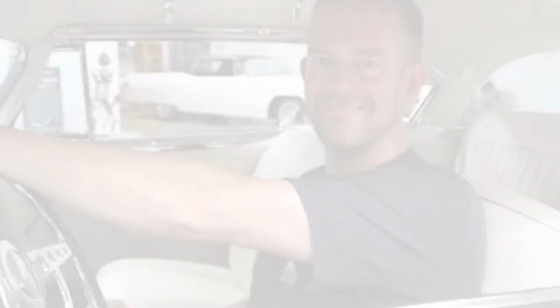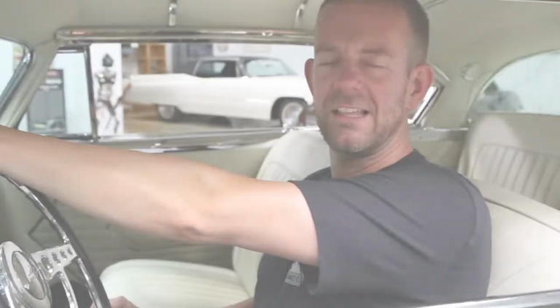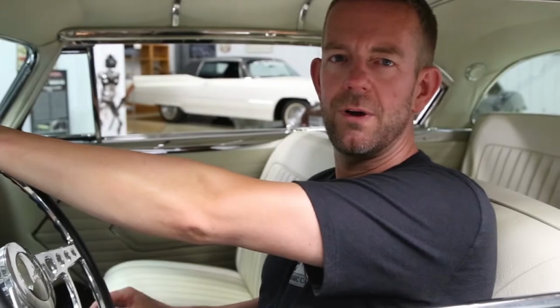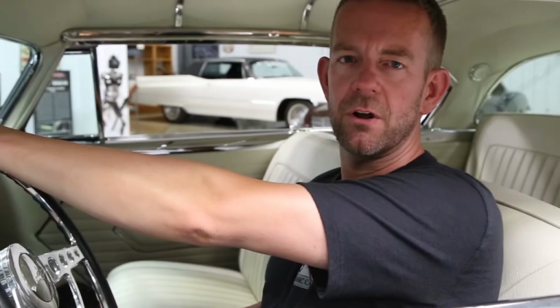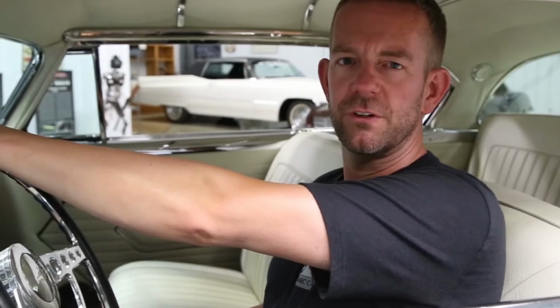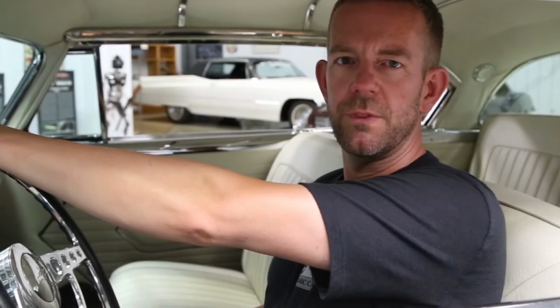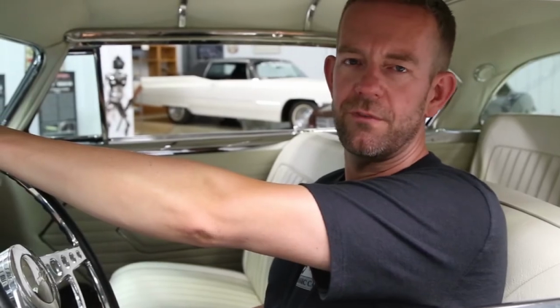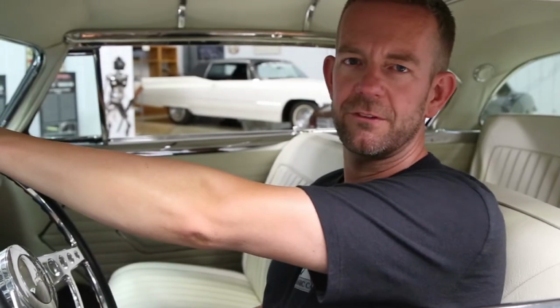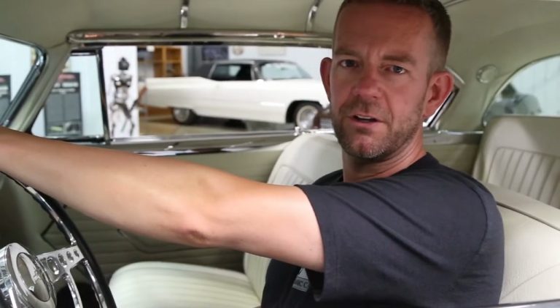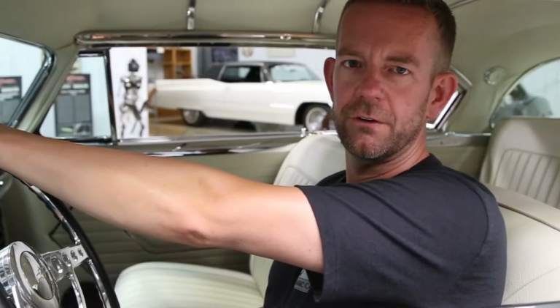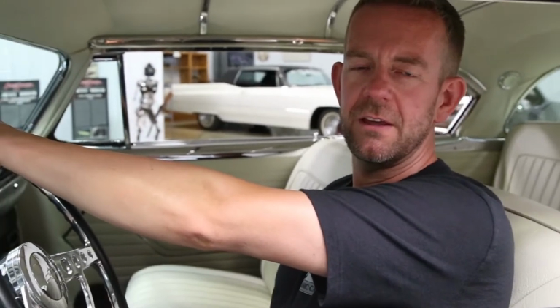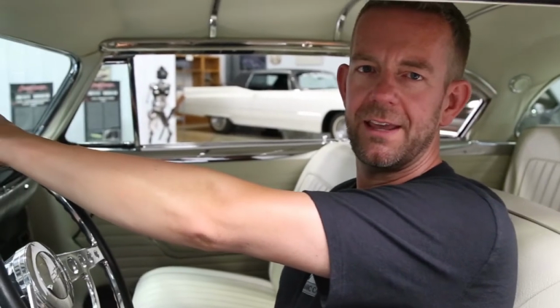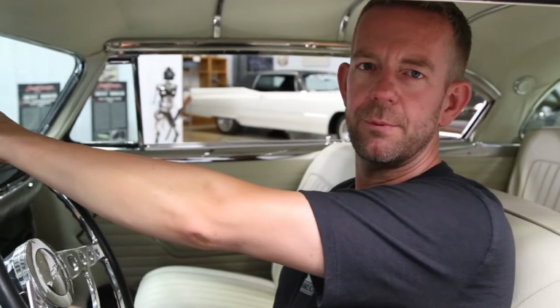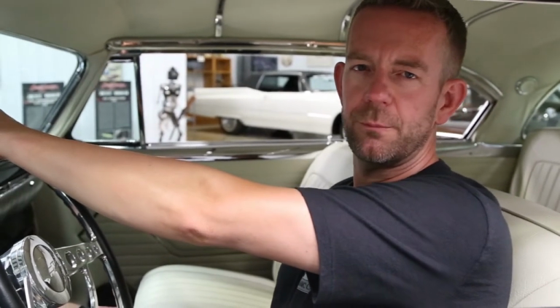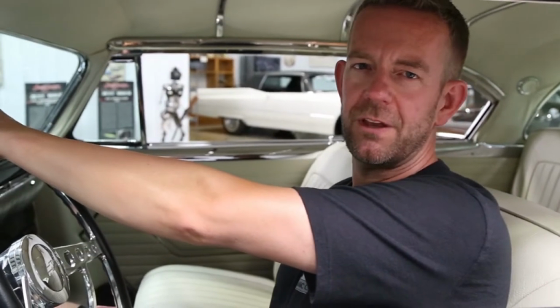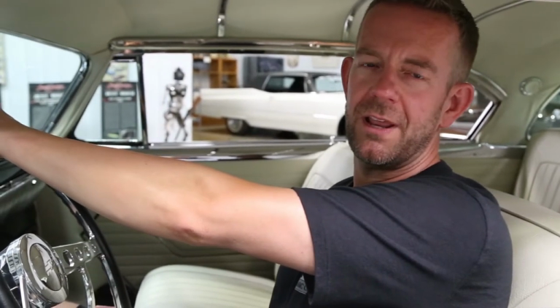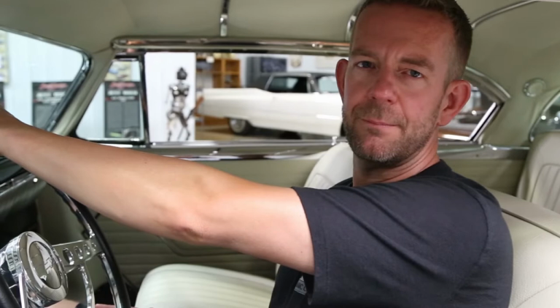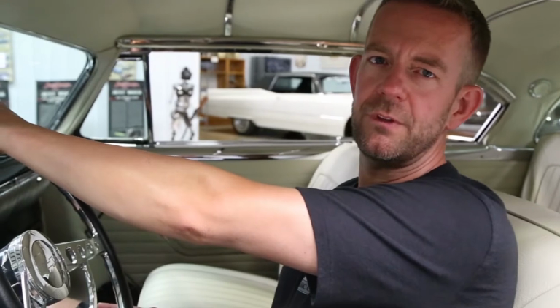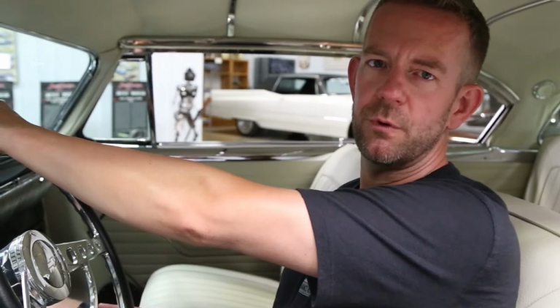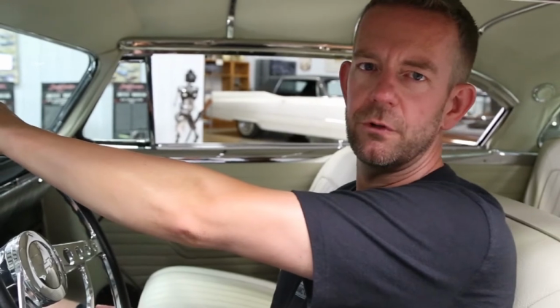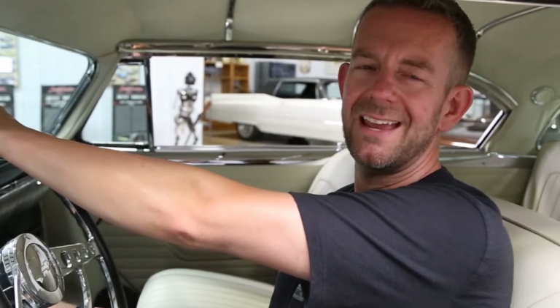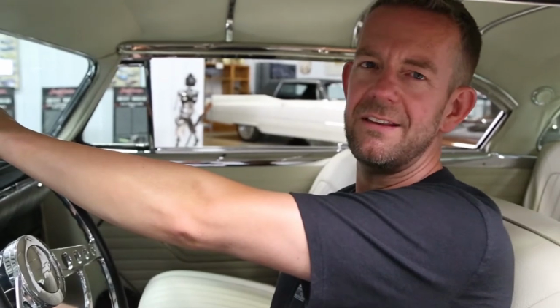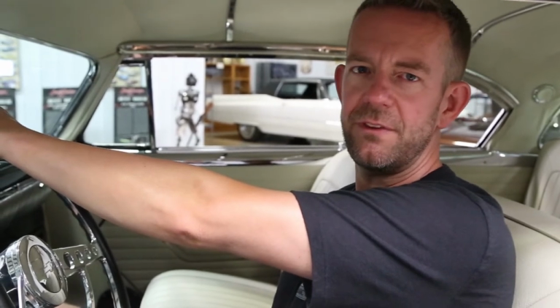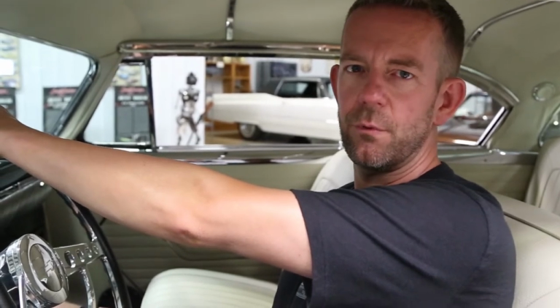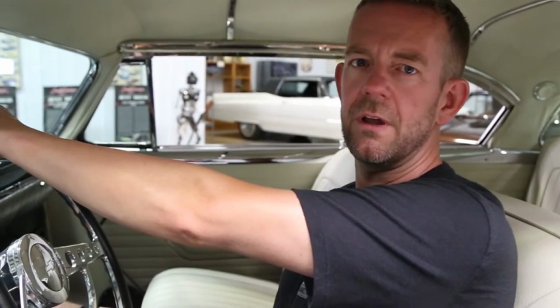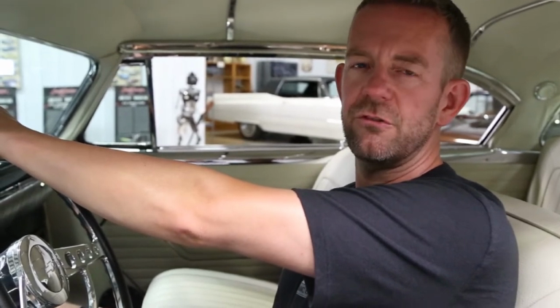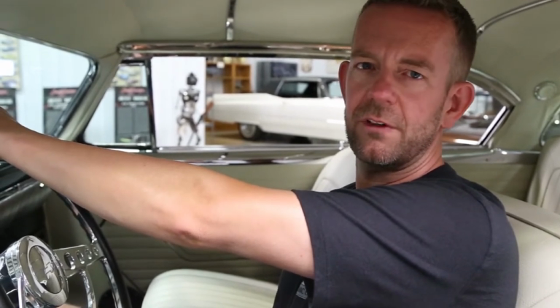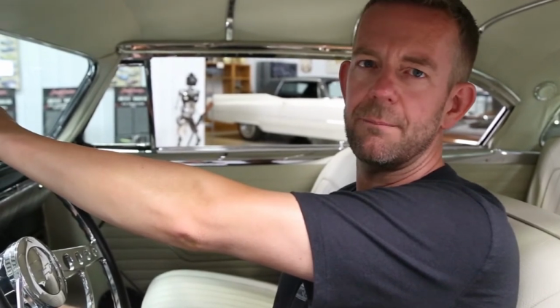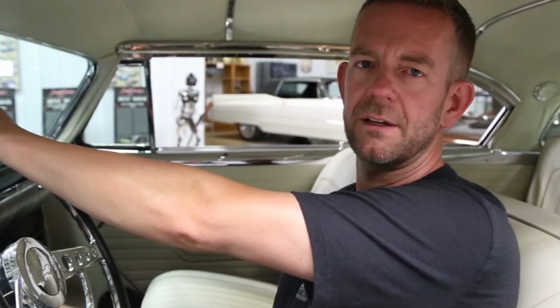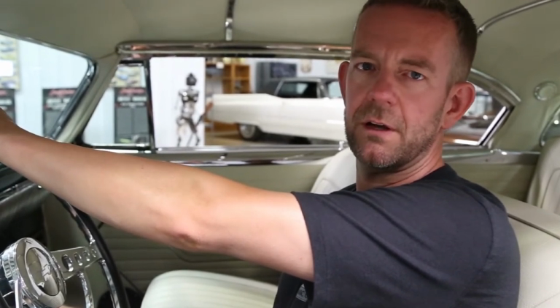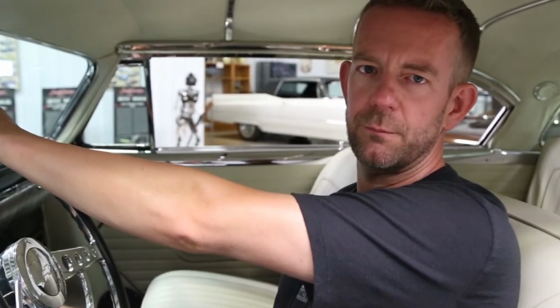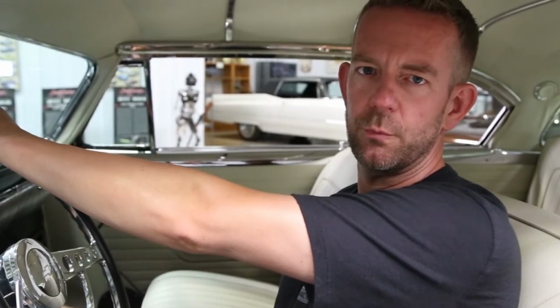Hello, I'm Mark Cholero, the owner of MS Classic Cars. Today I have the pleasure of presenting you an absolutely beautiful 1954 Chevrolet Bel Air Custom Coupe.